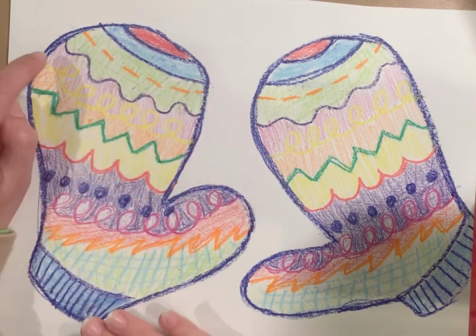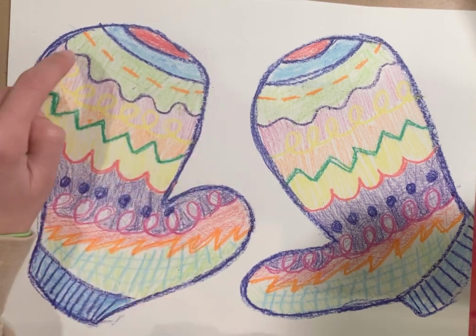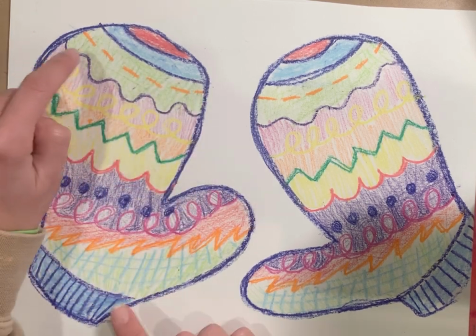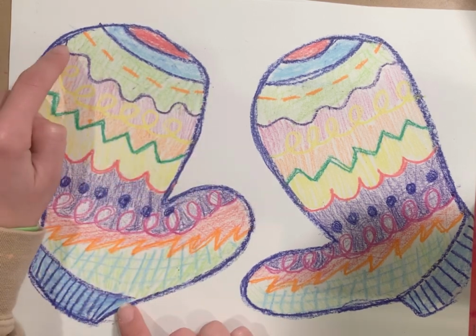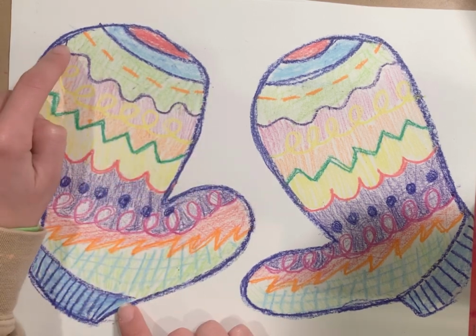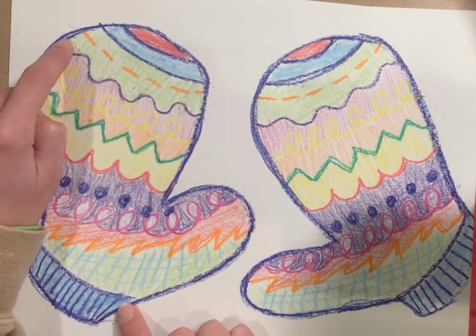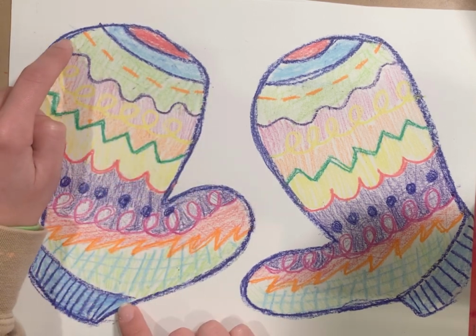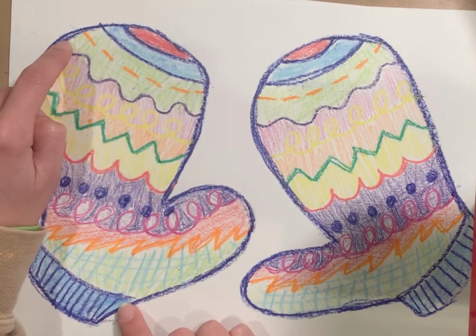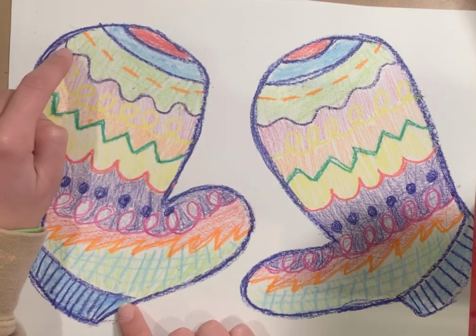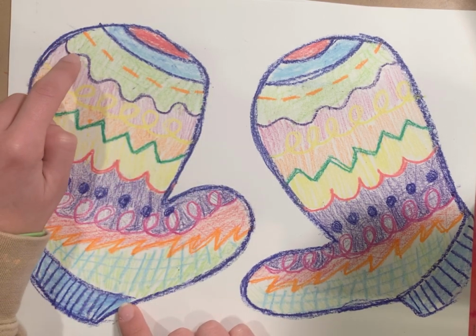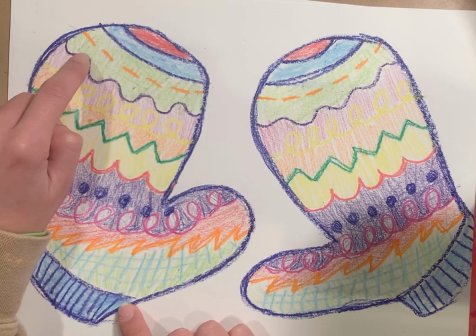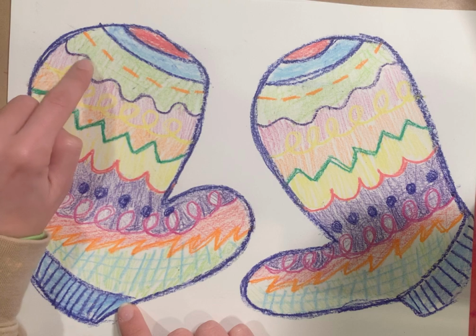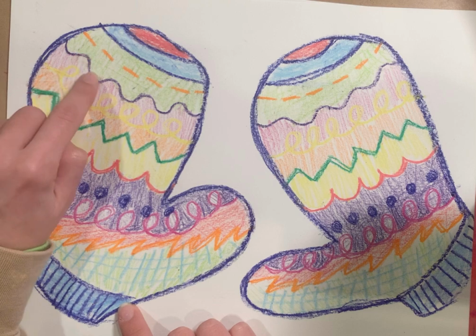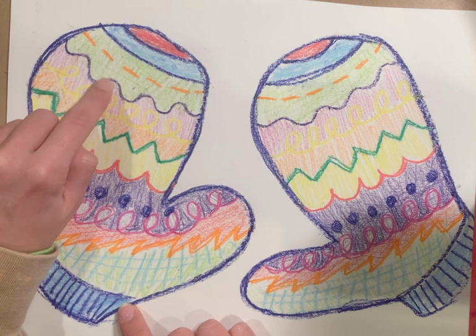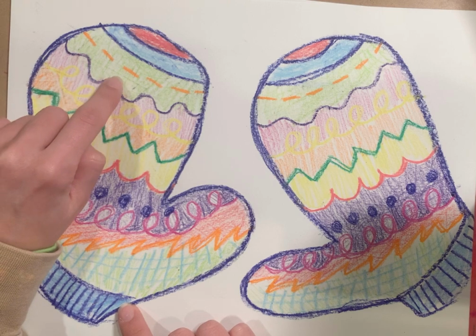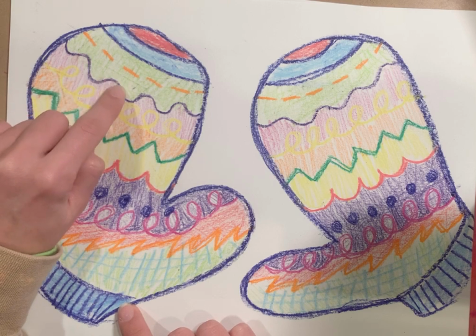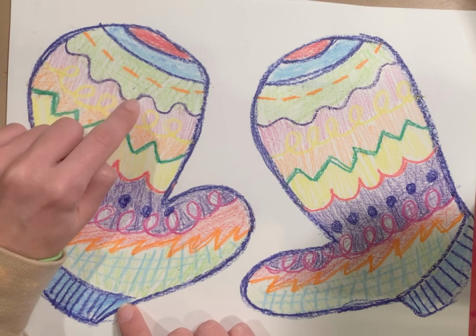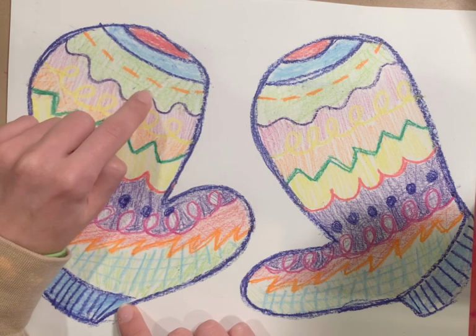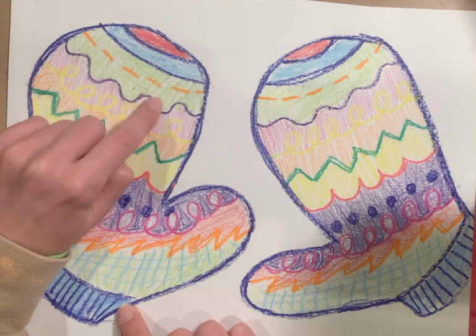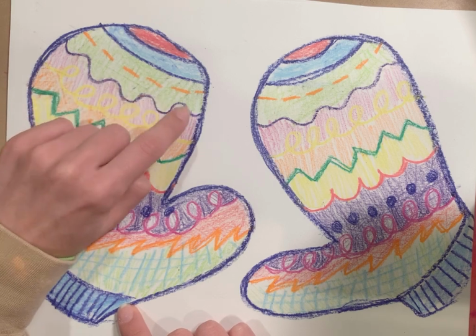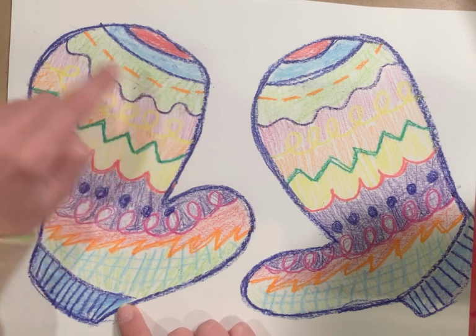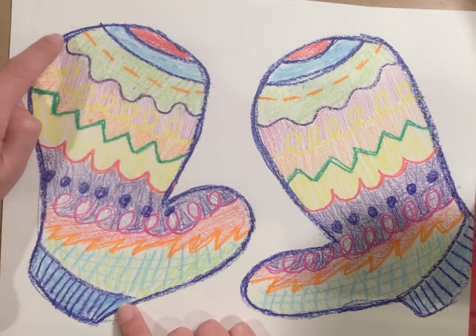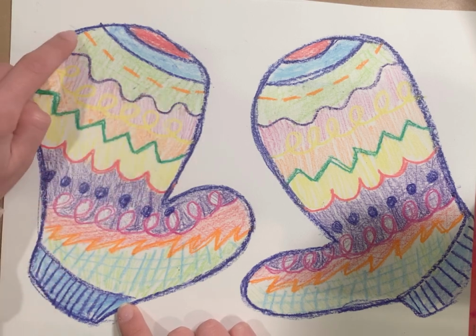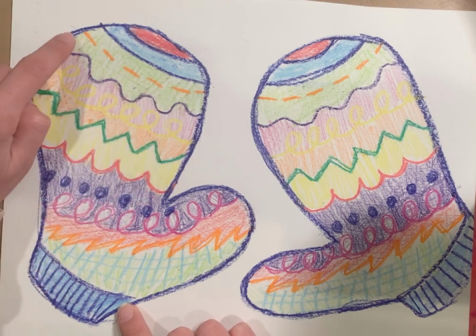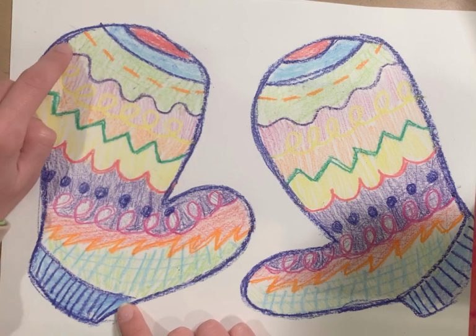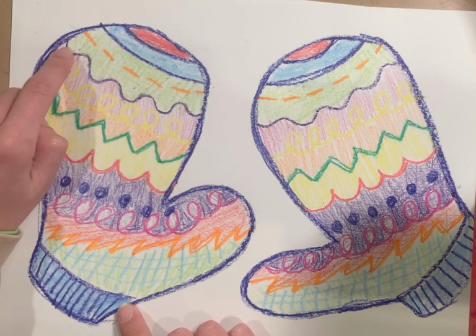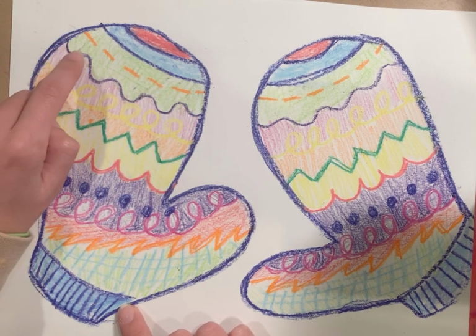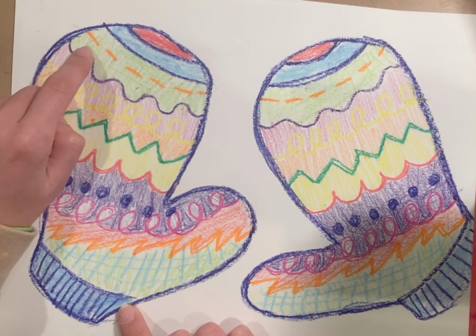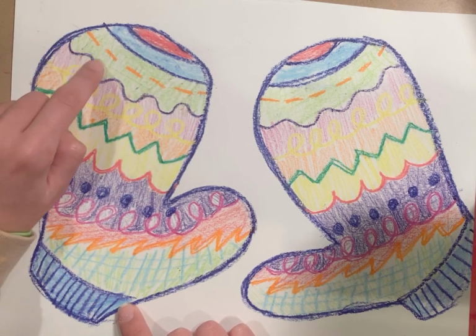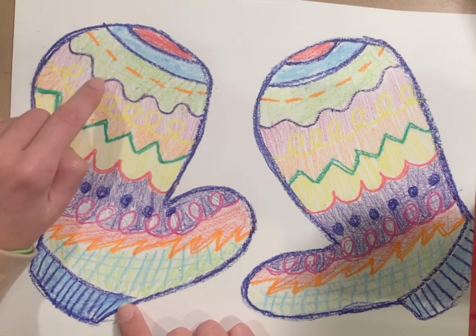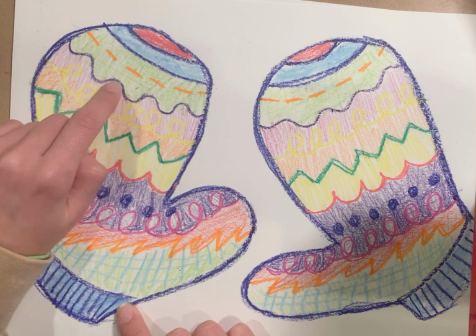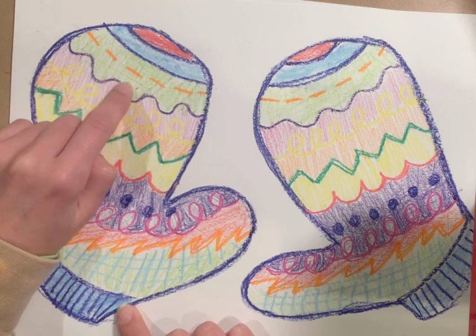And then next we have a wavy line with this purple one over here. So it goes up, down, up, down.